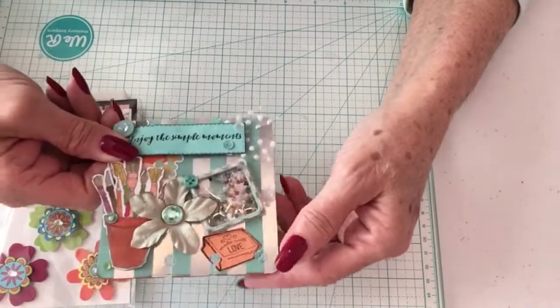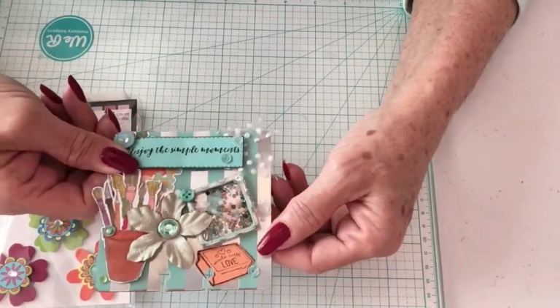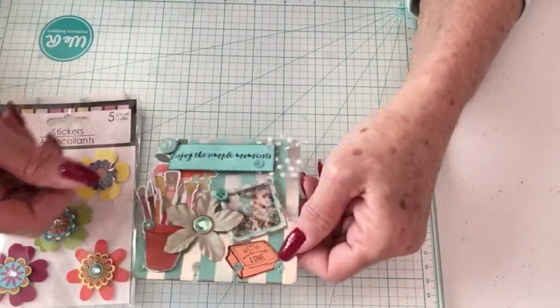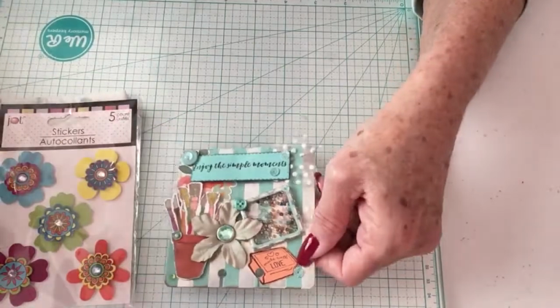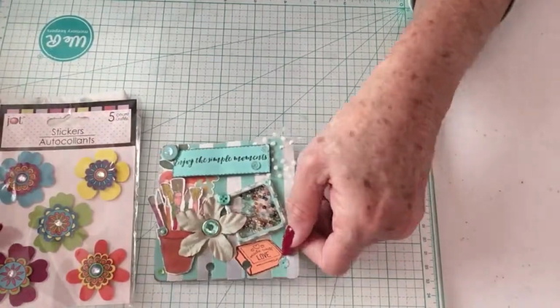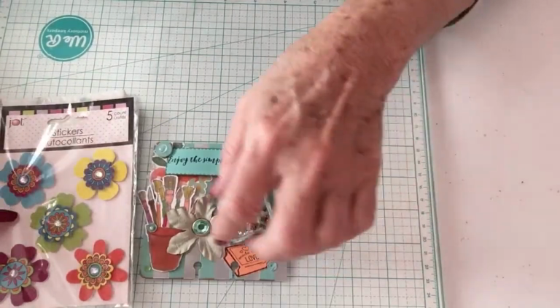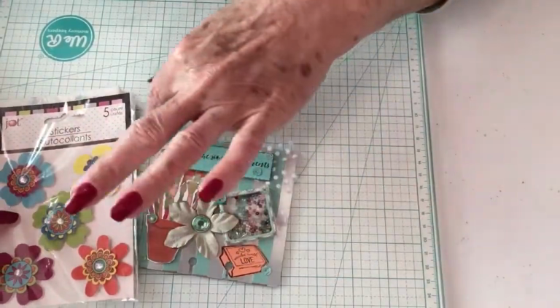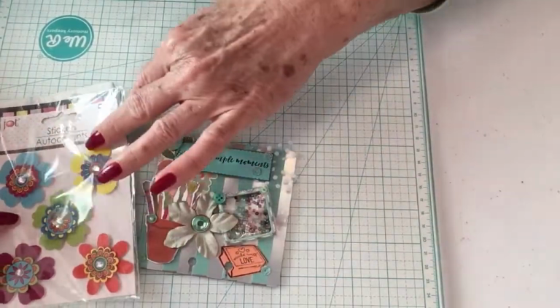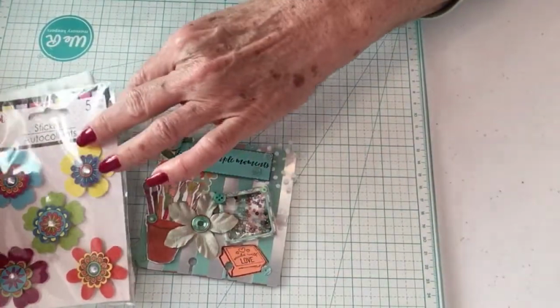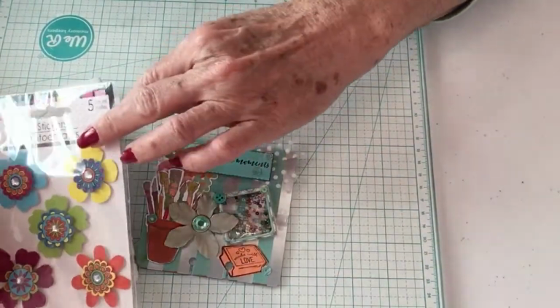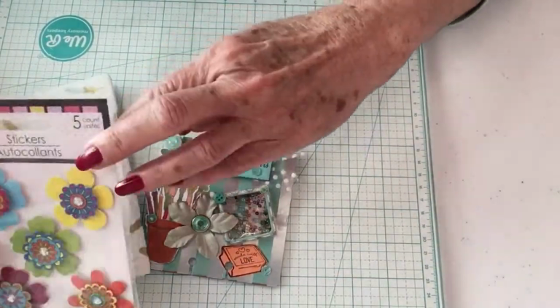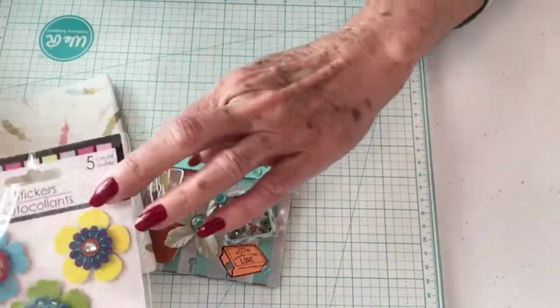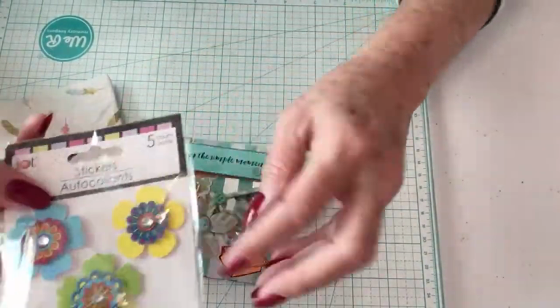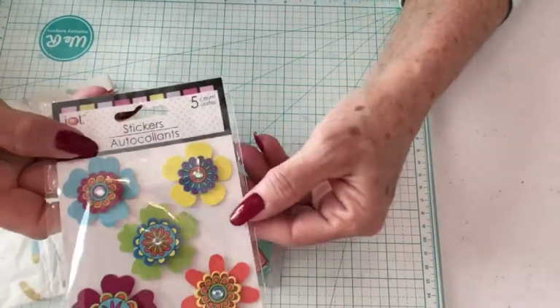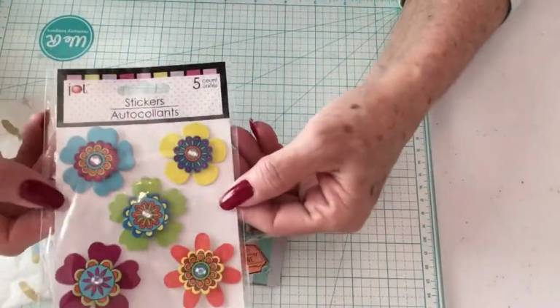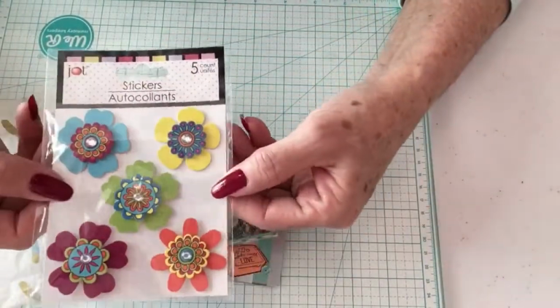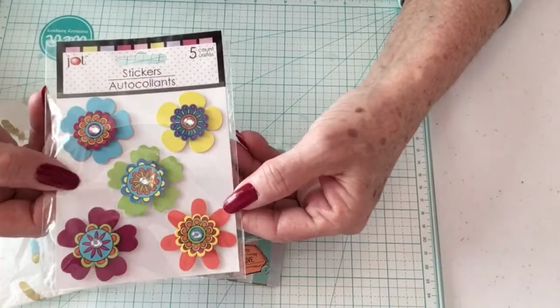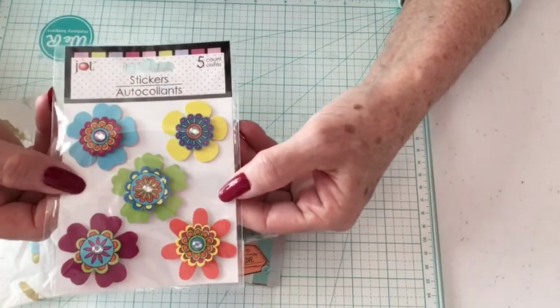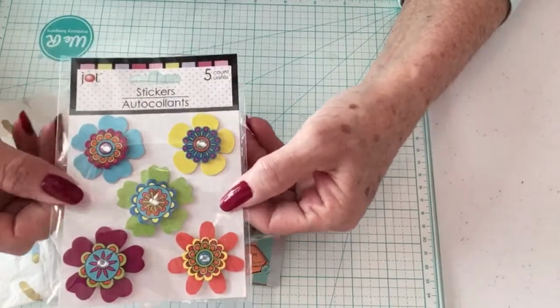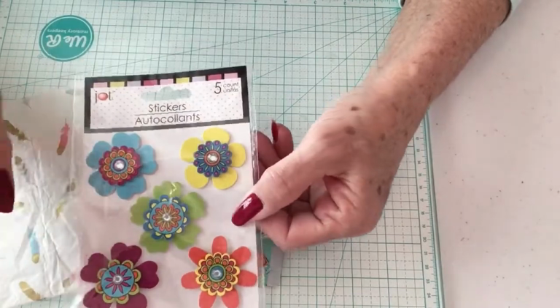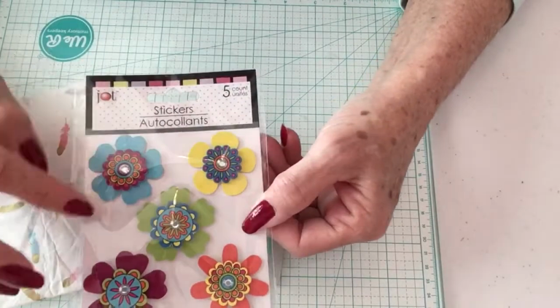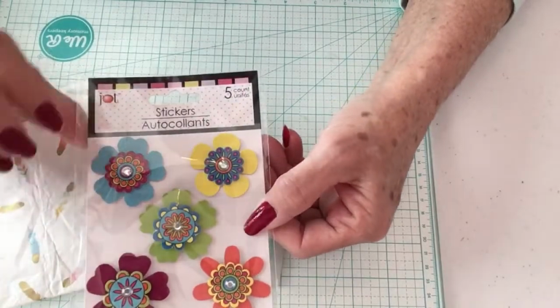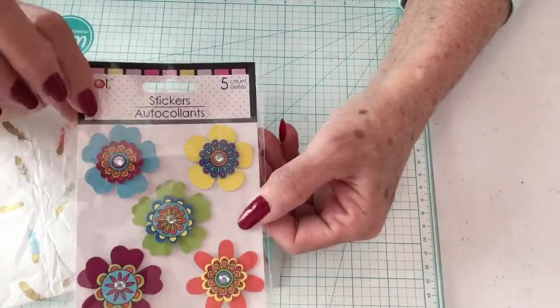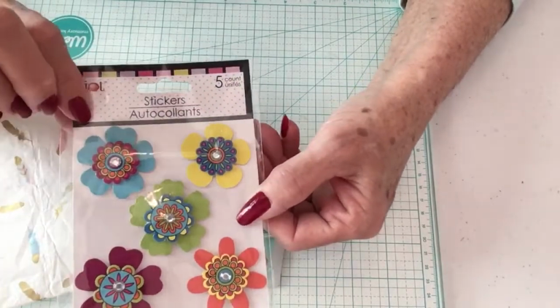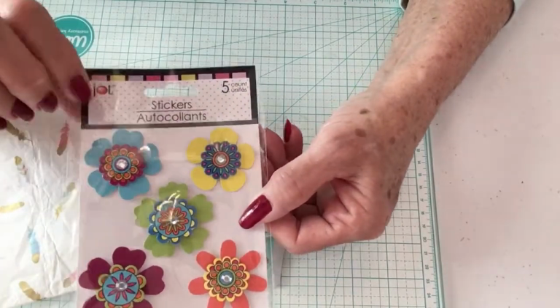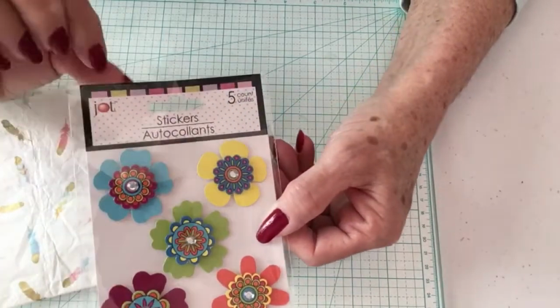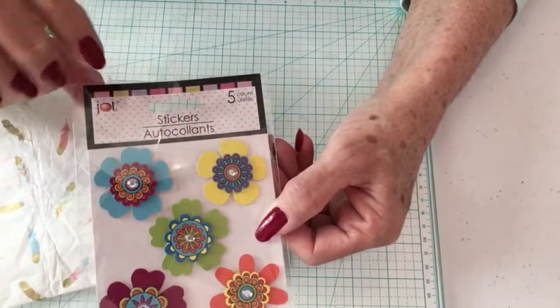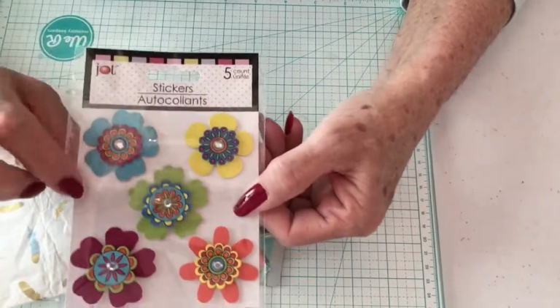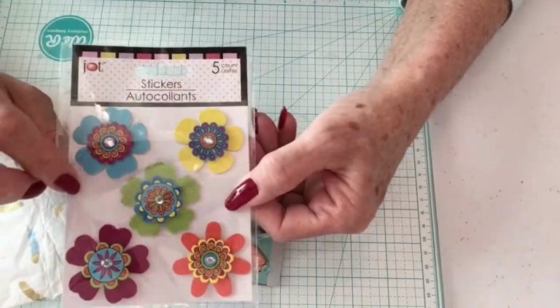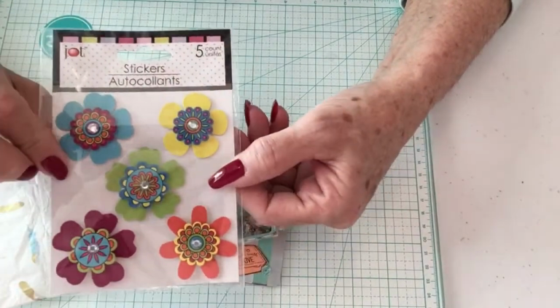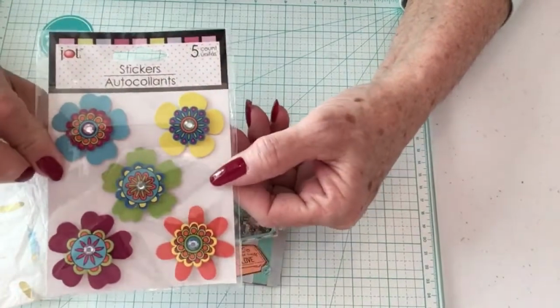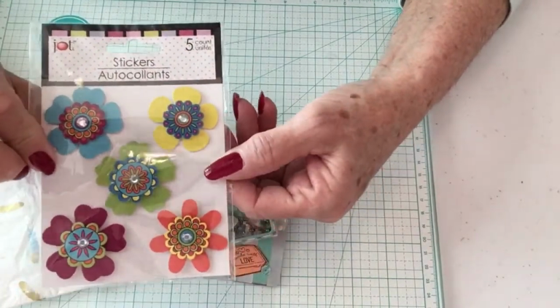Love that shaker. She has also gifted me some flowers — these are from the Dollar Tree, different colors.